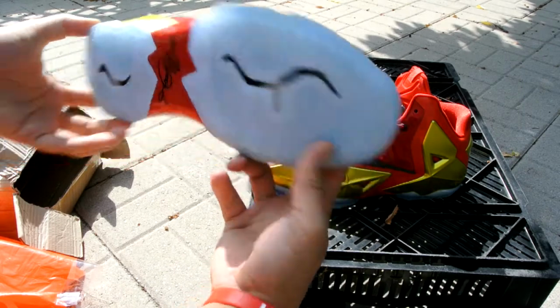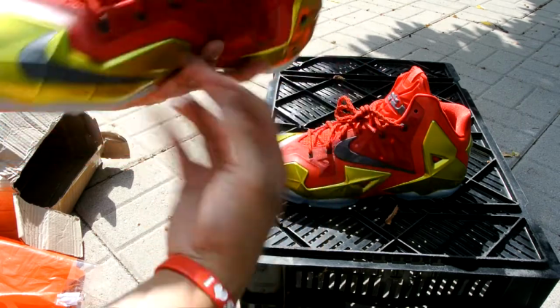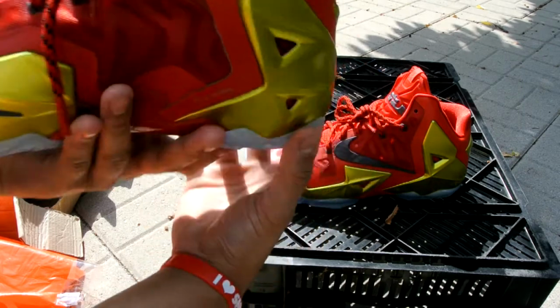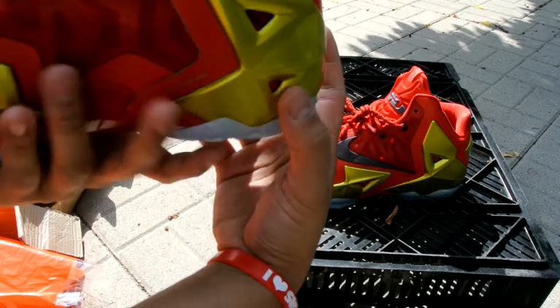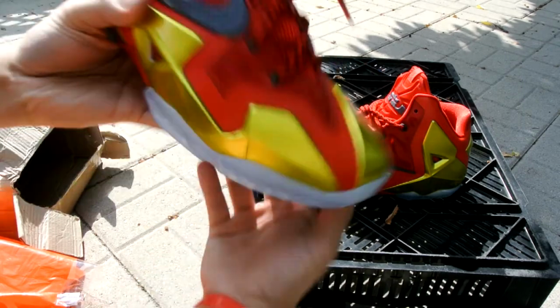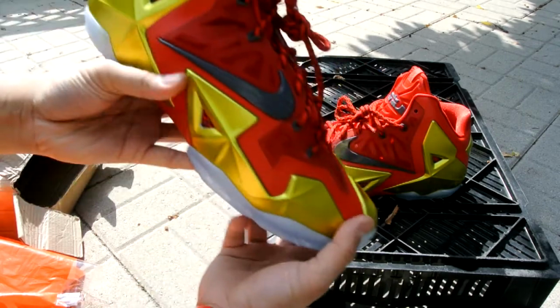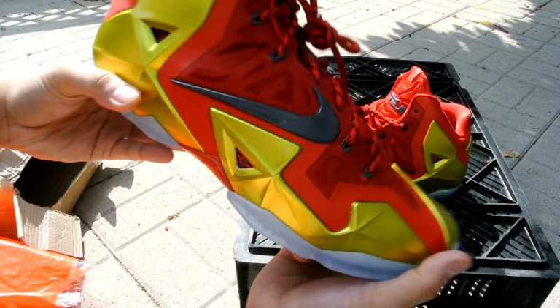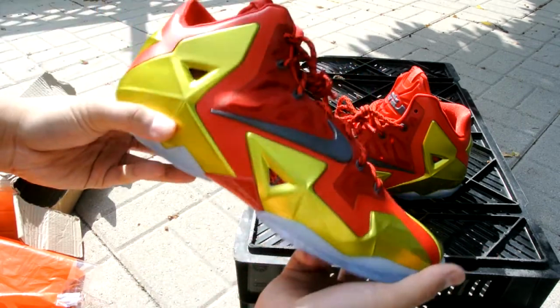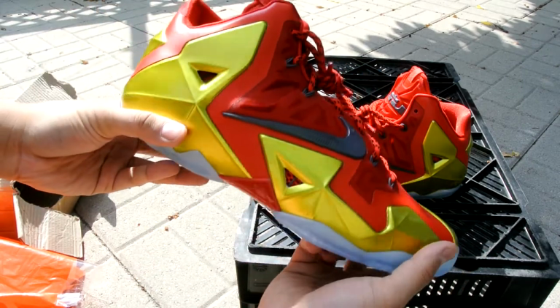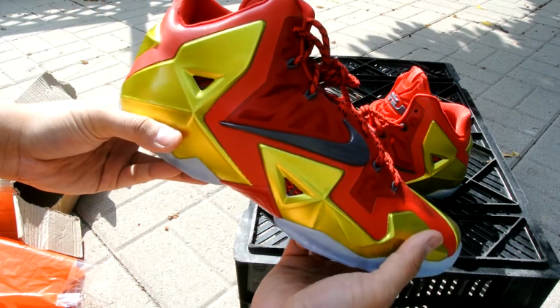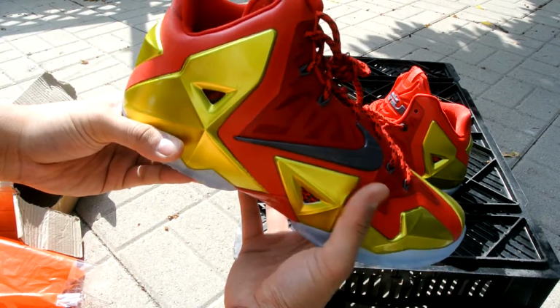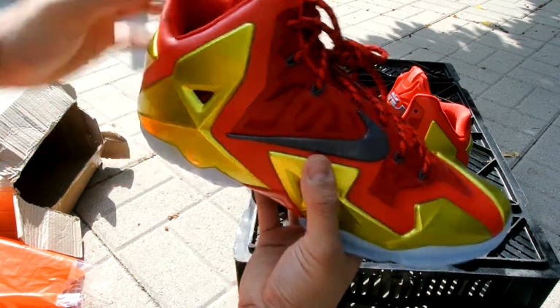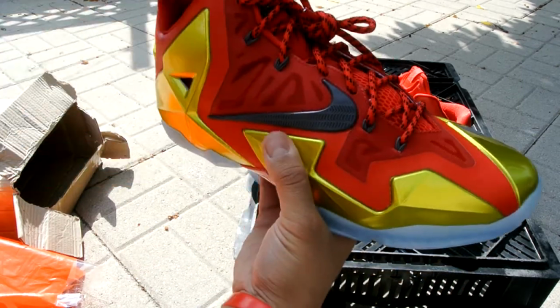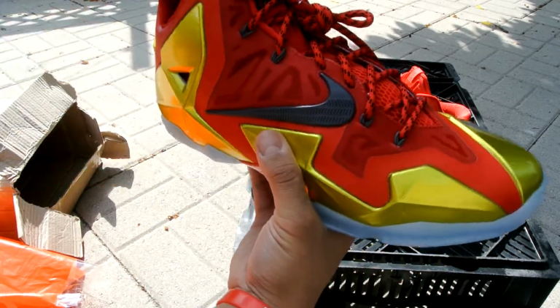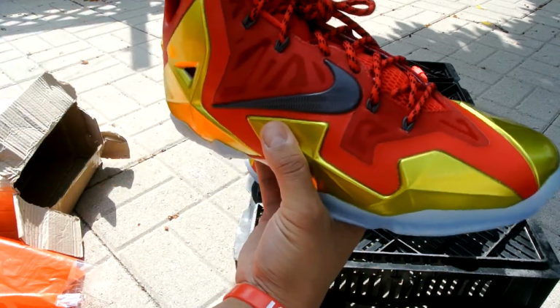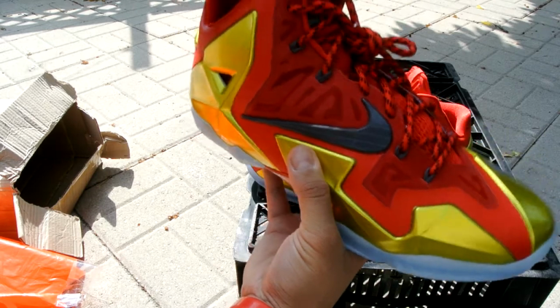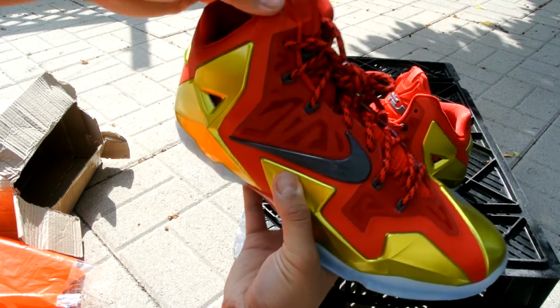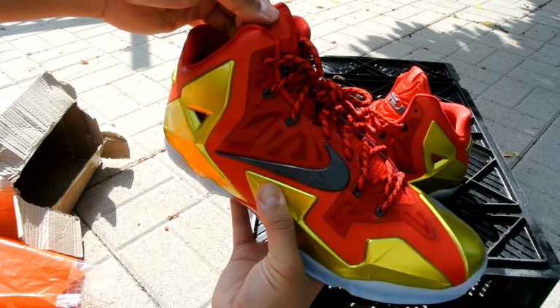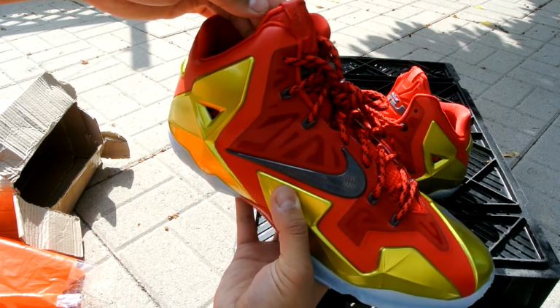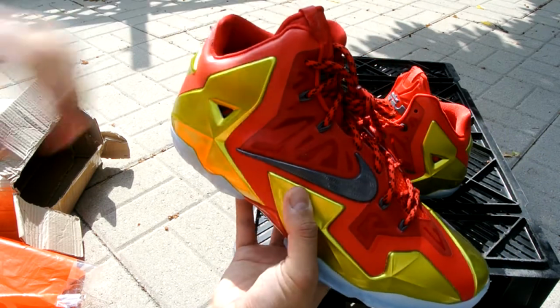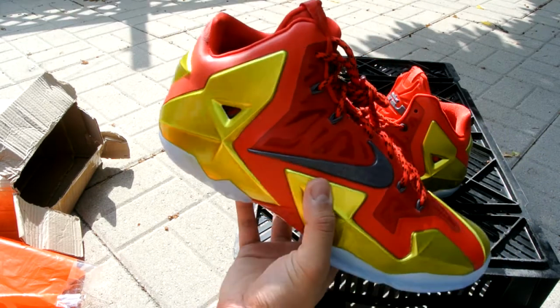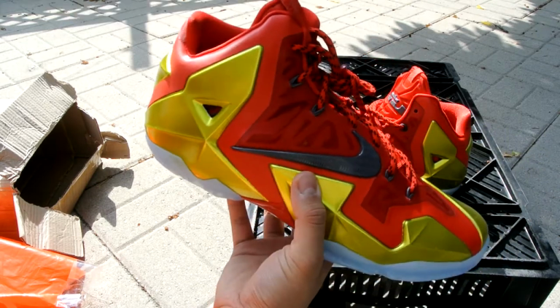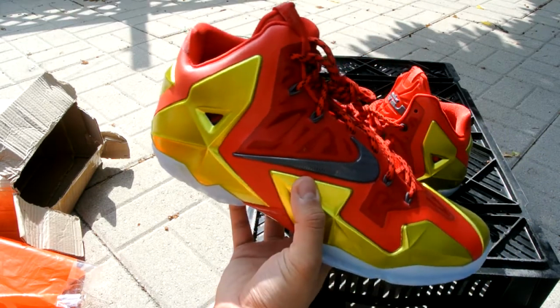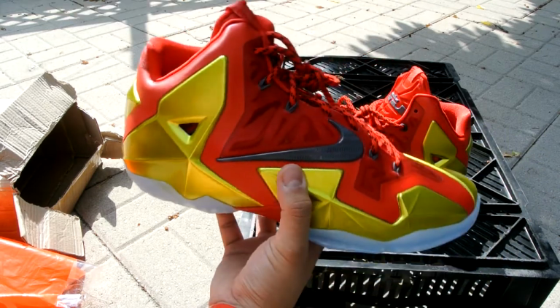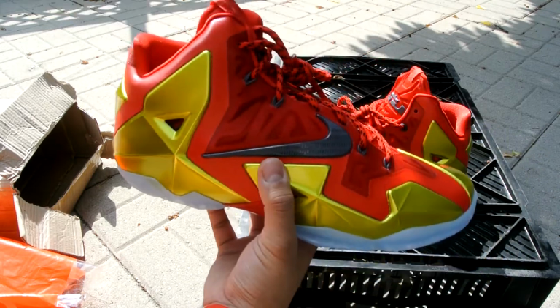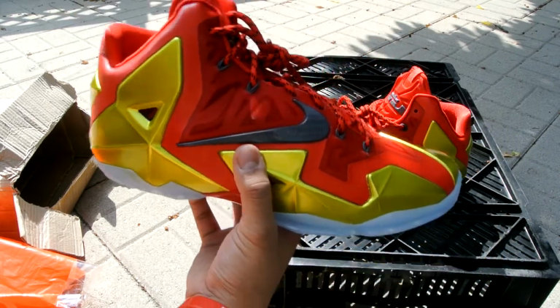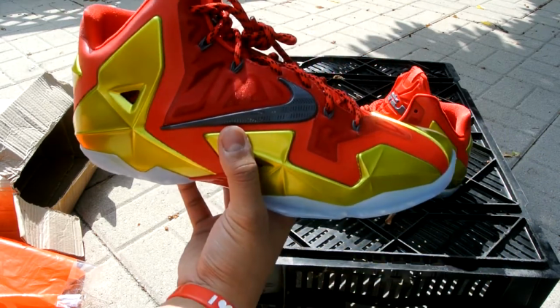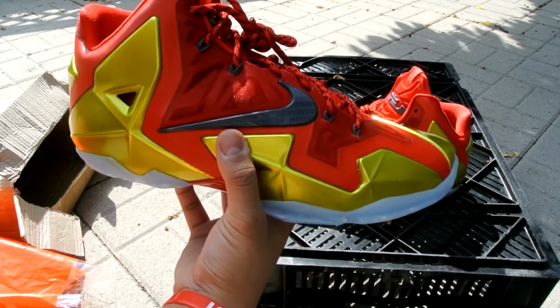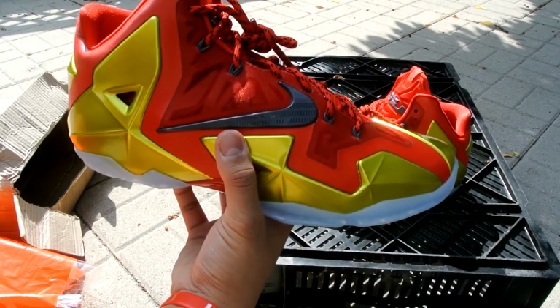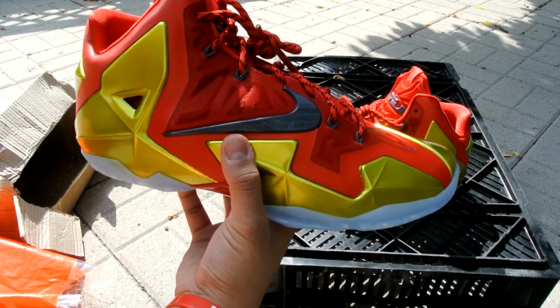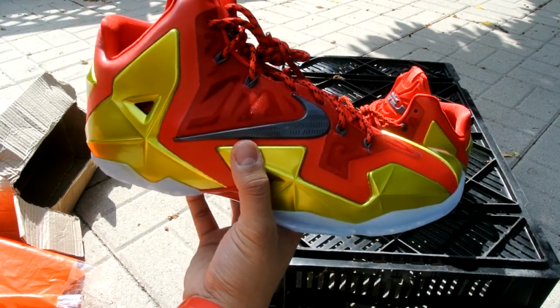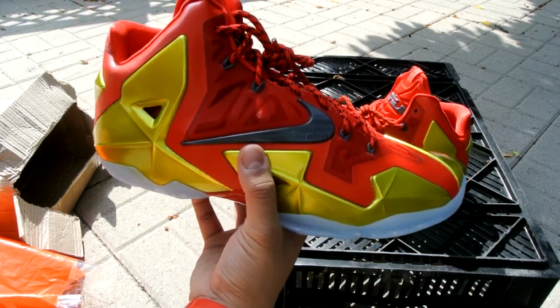Icy sole — shout out to you again man, thank you very much, and hopefully I'll get more stuff off of you. Thanks, peace guys.